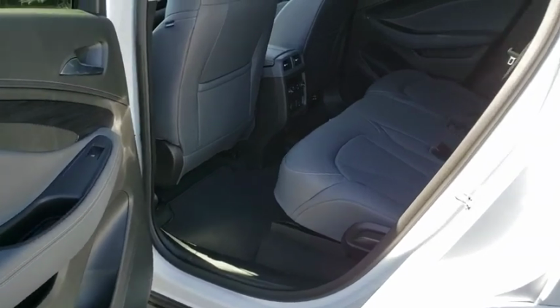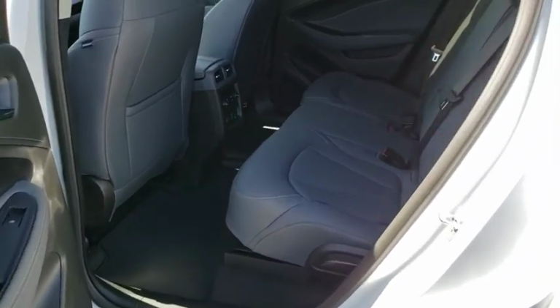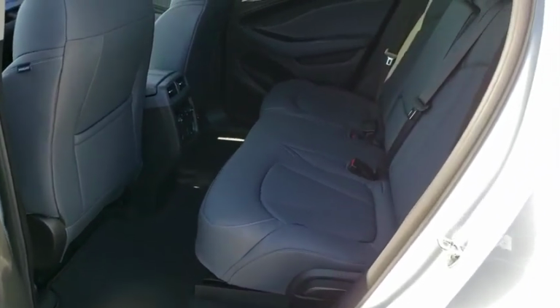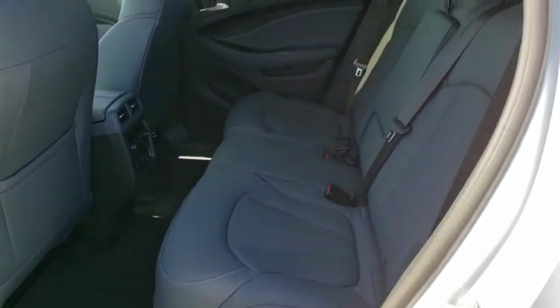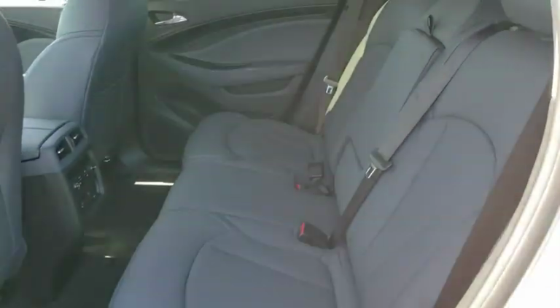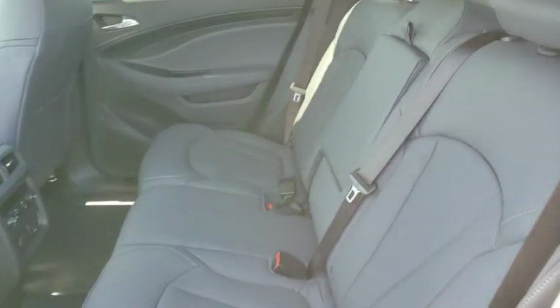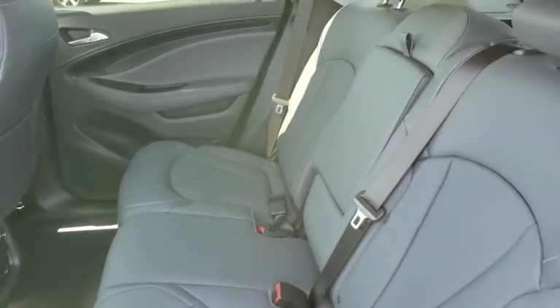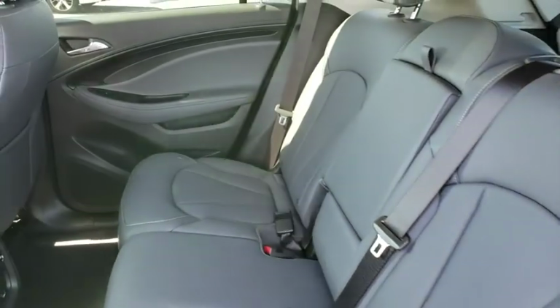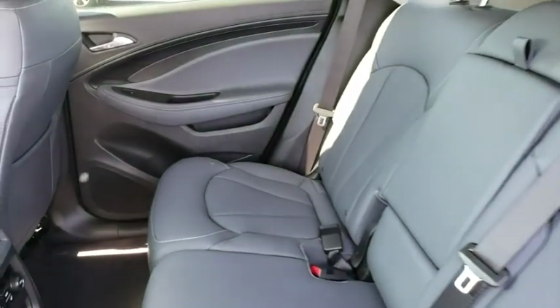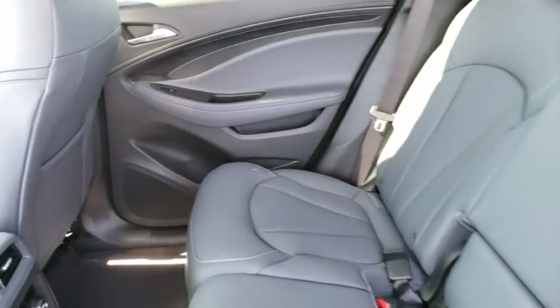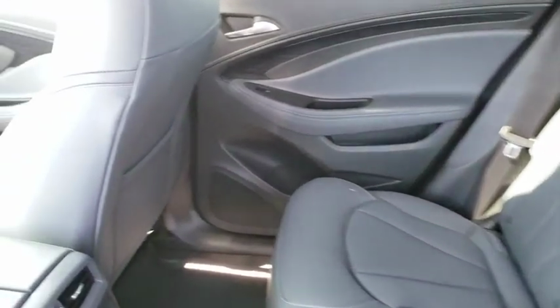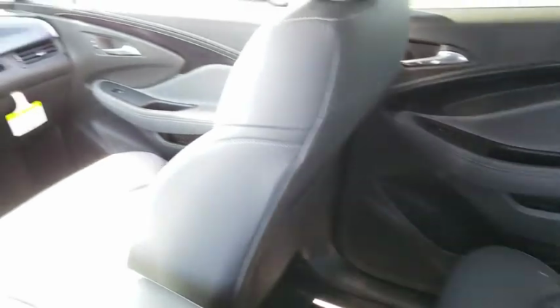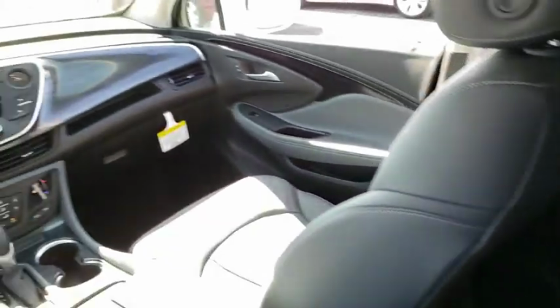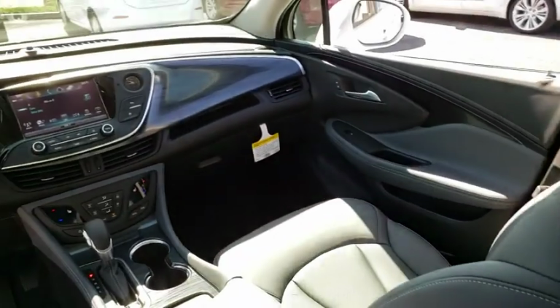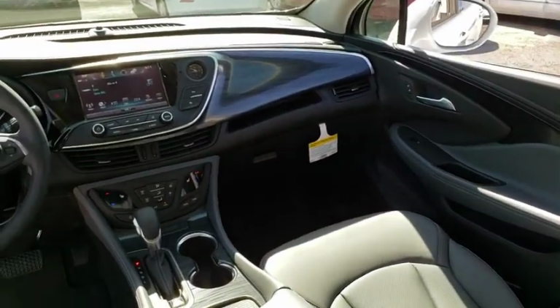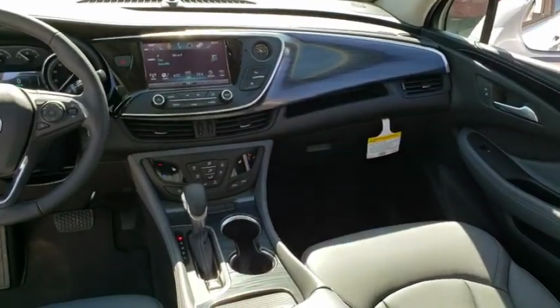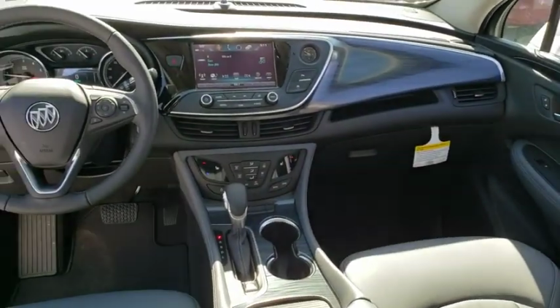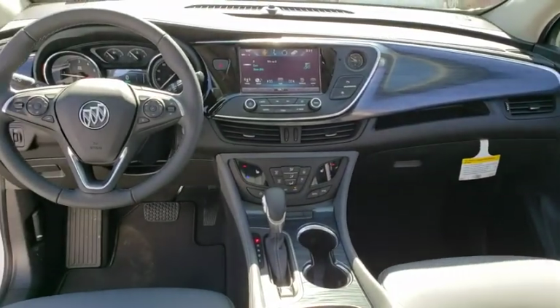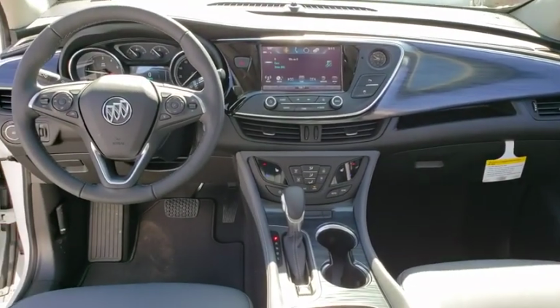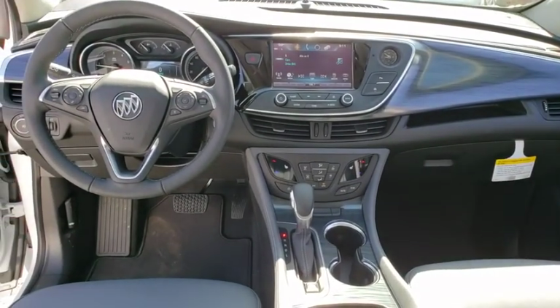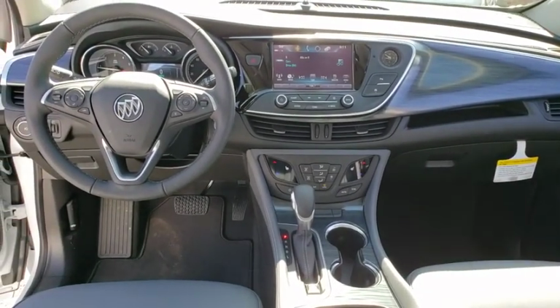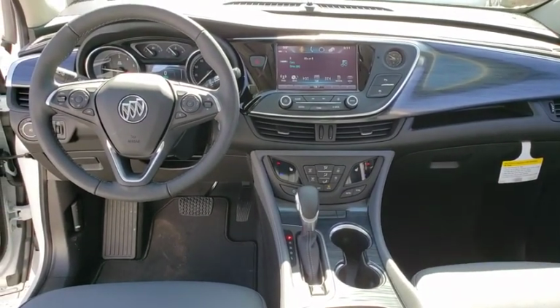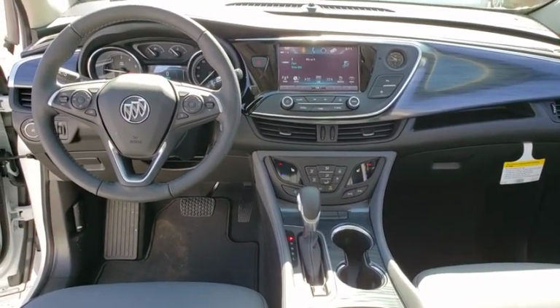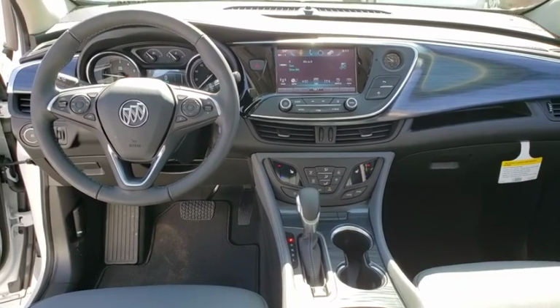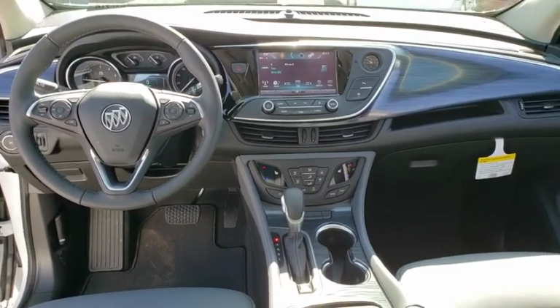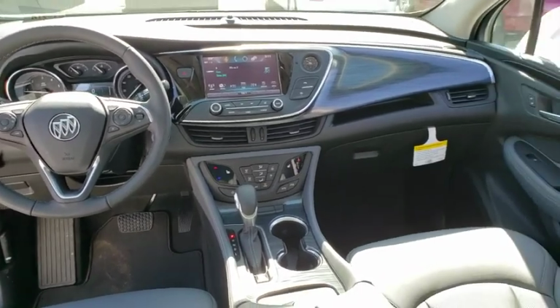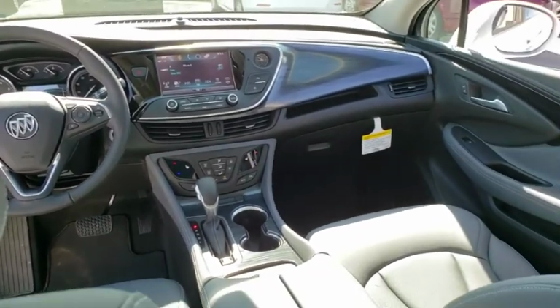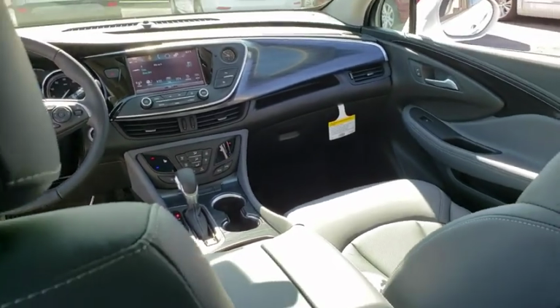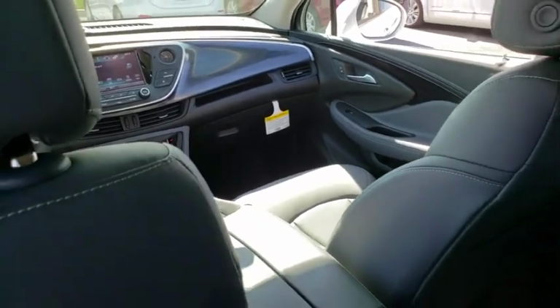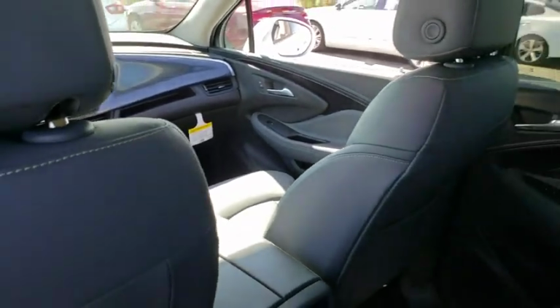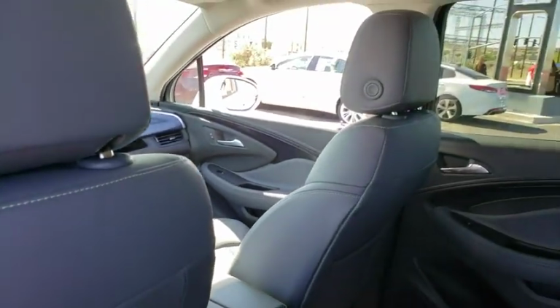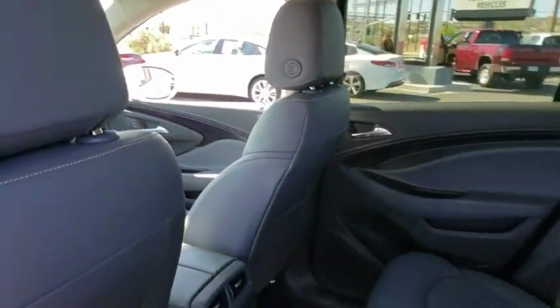Fog lights, security system, rear window defroster, compass, power windows, heated steering wheel, bucket seats, heated front seats. This beauty is sure to make you the talk of the neighborhood, so call or drop in for a test drive today.